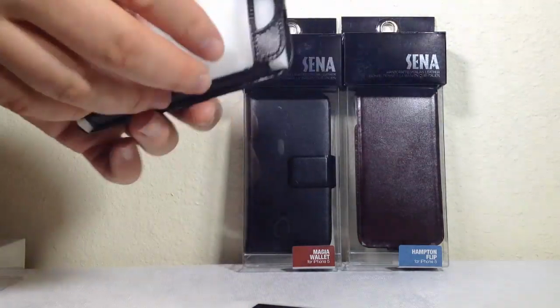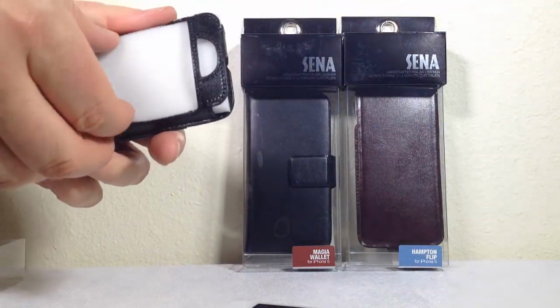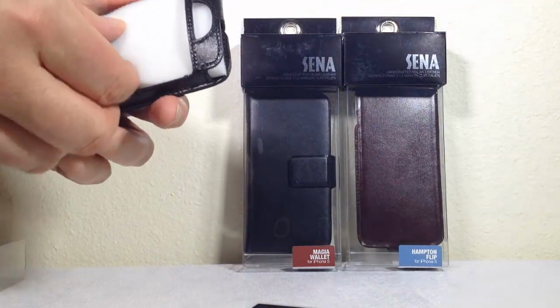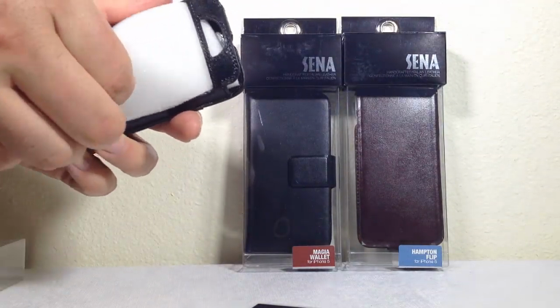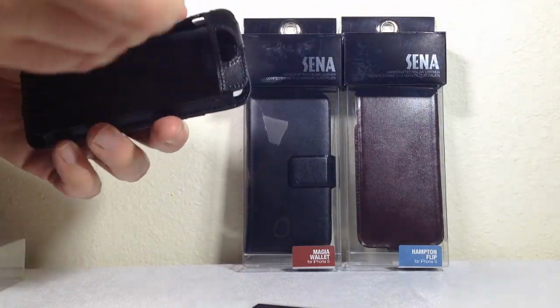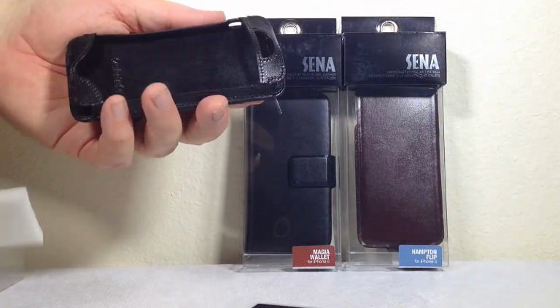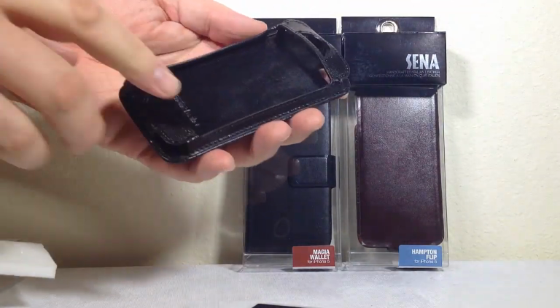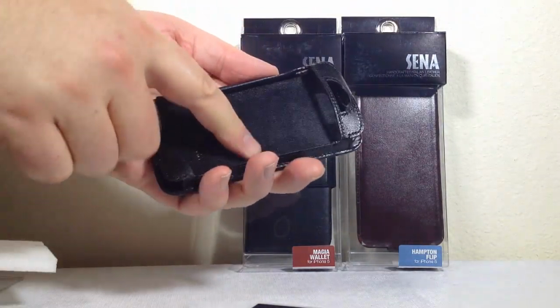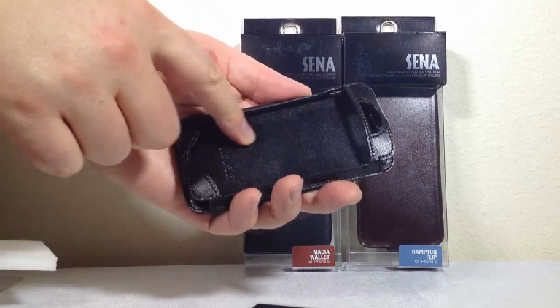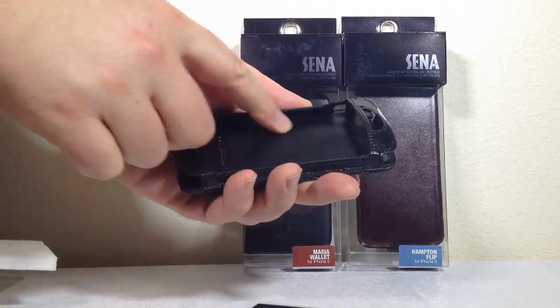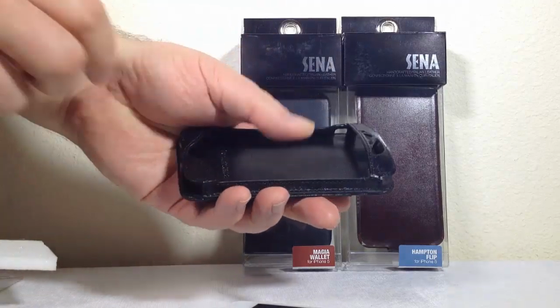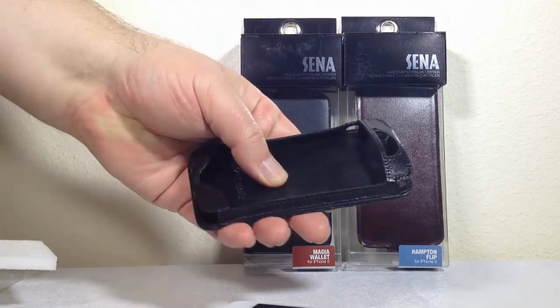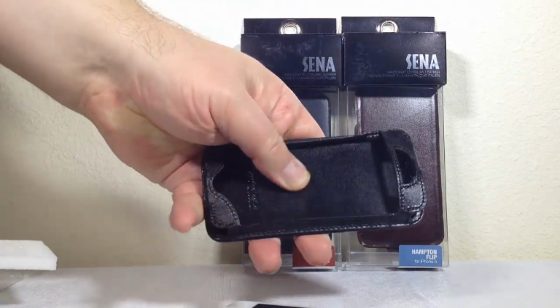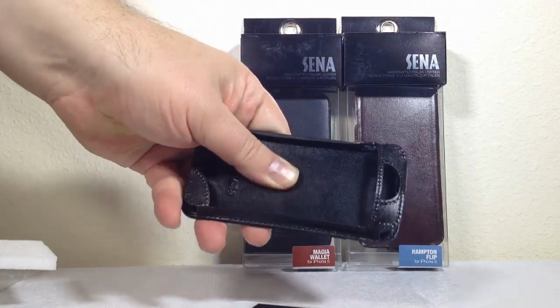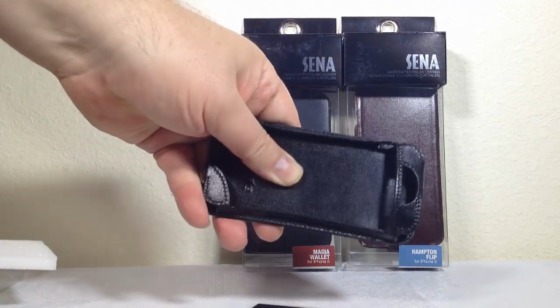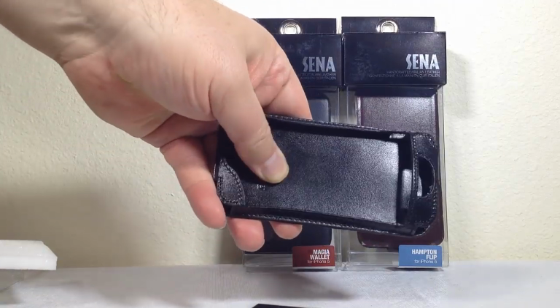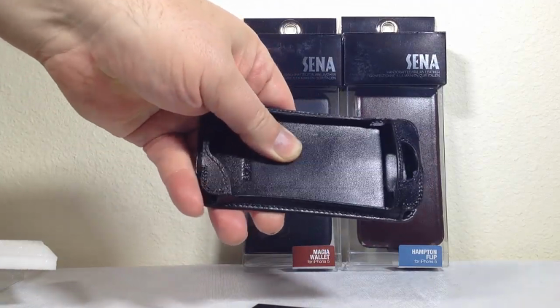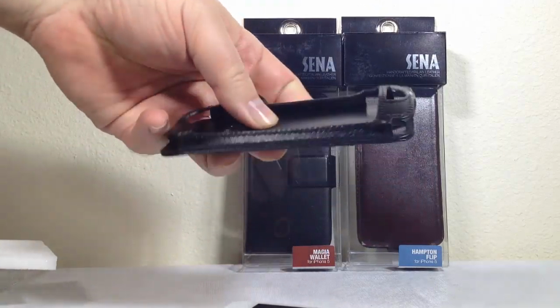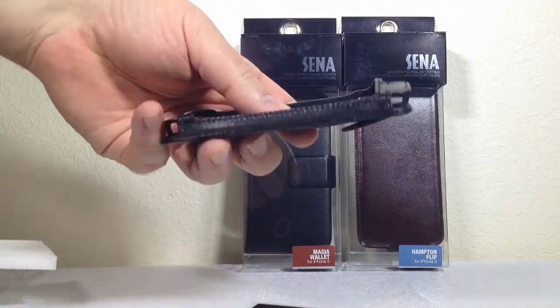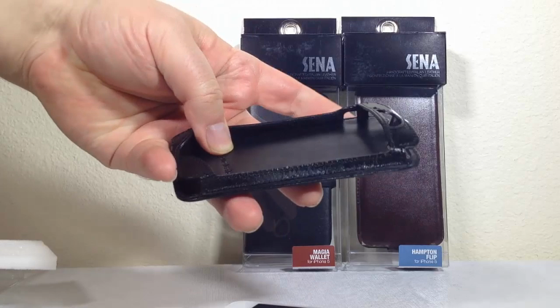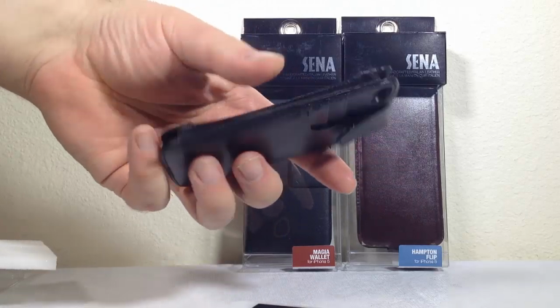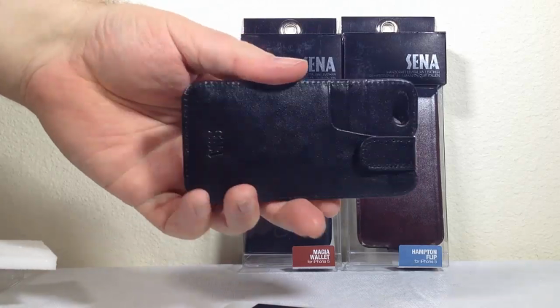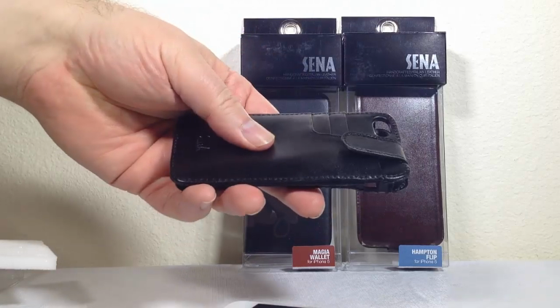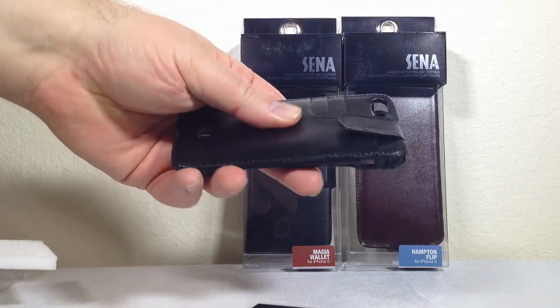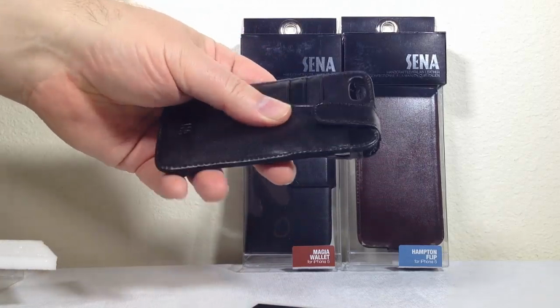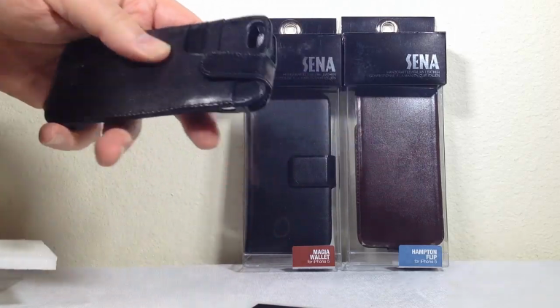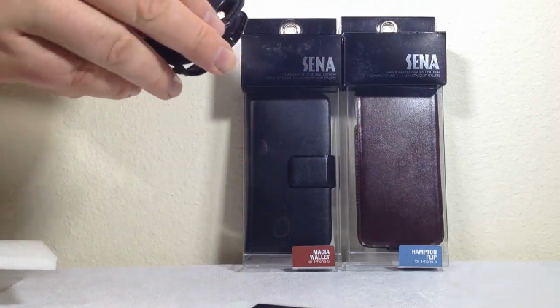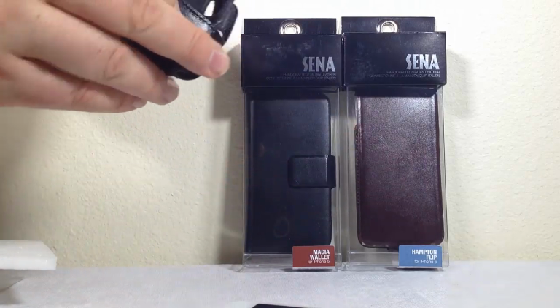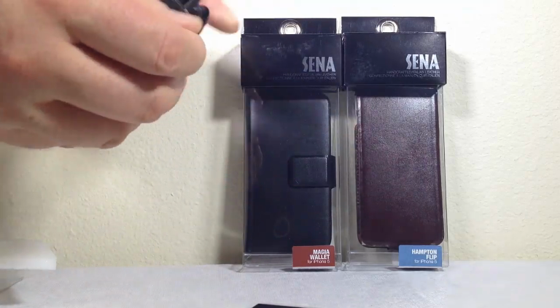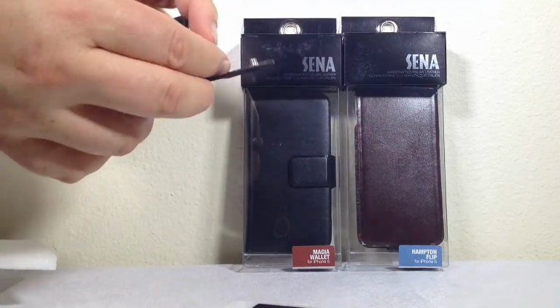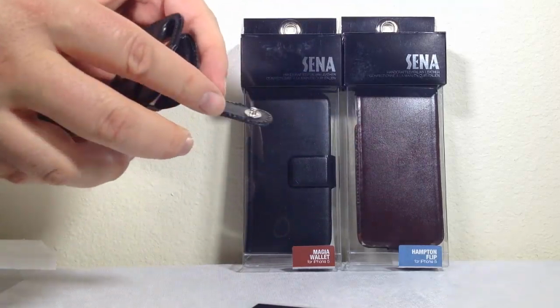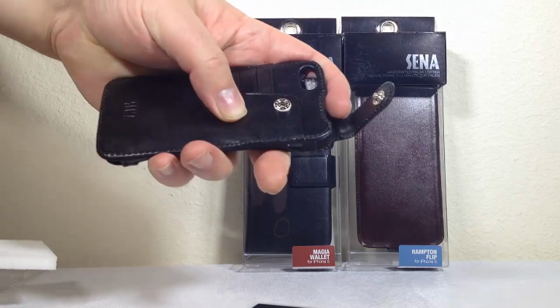As you can see here, there's a little bit of shipping material inside. This is a beautifully well-done, very soft leather - both interior and exterior. Now one of the features of this case is that you can snap it open.